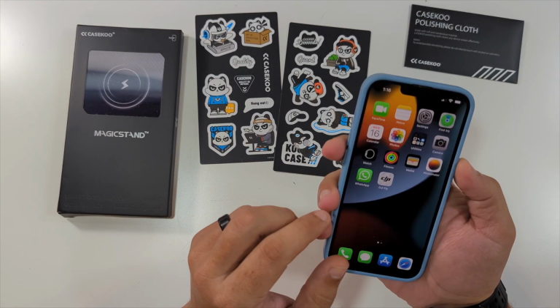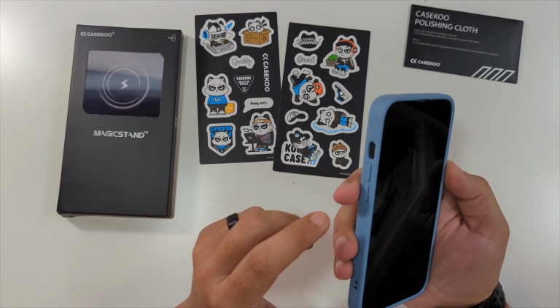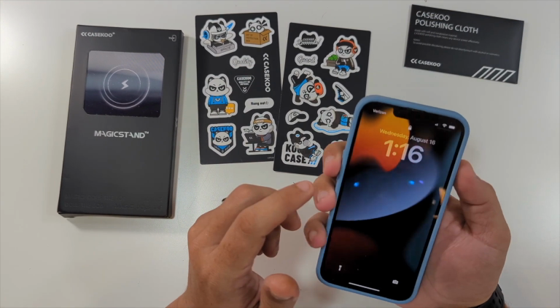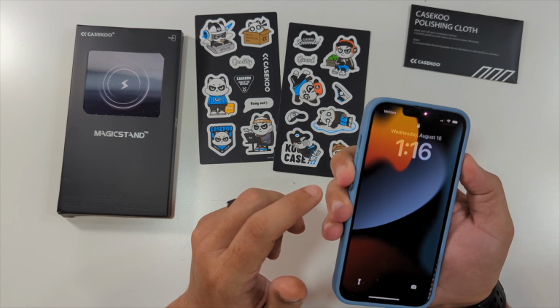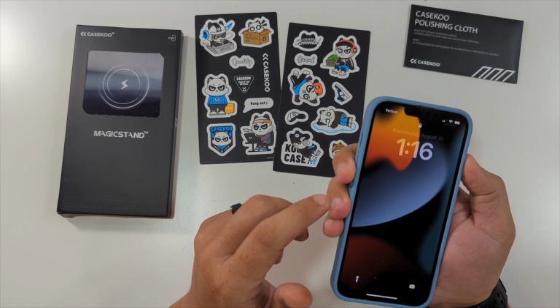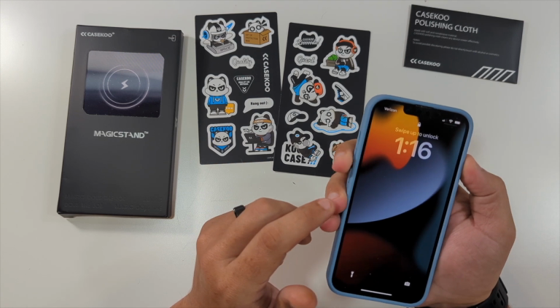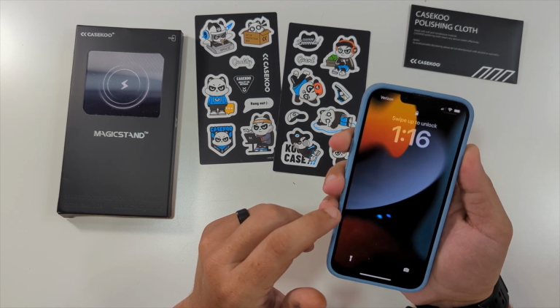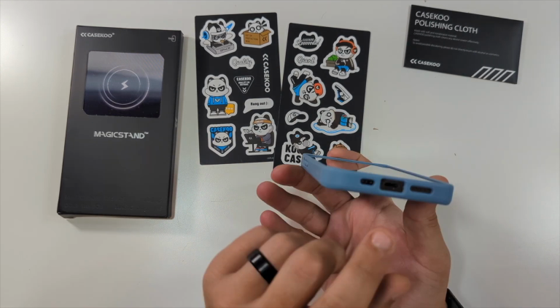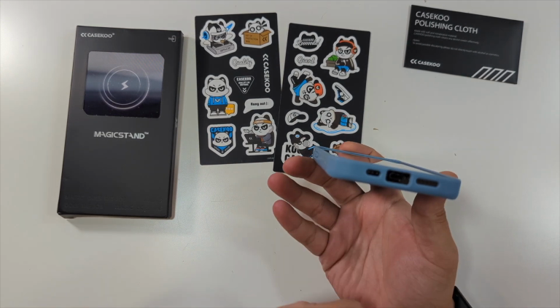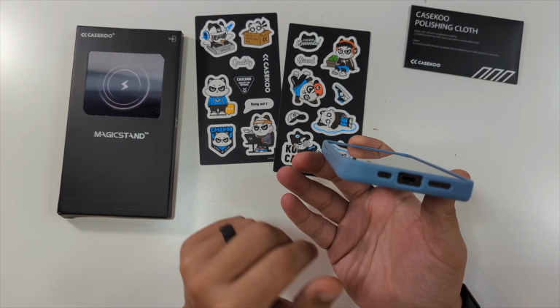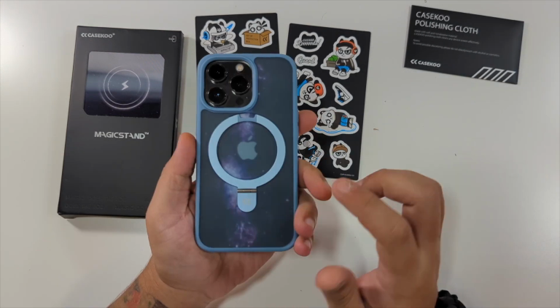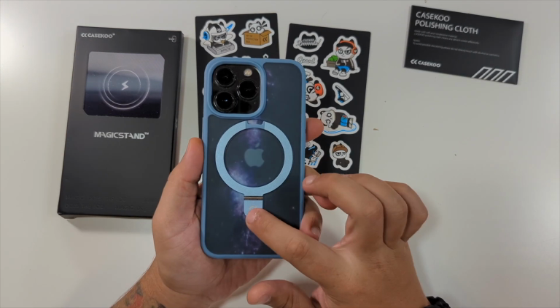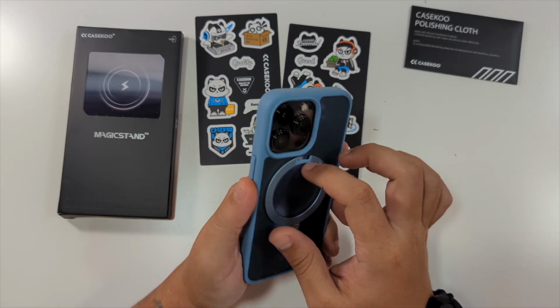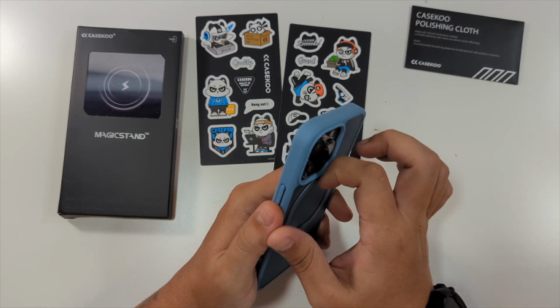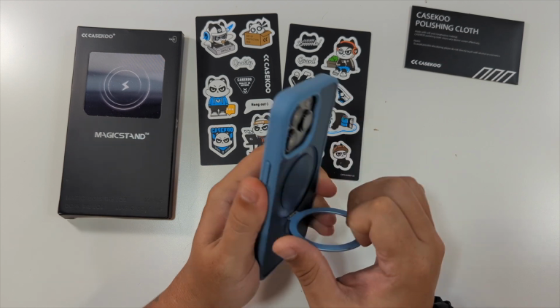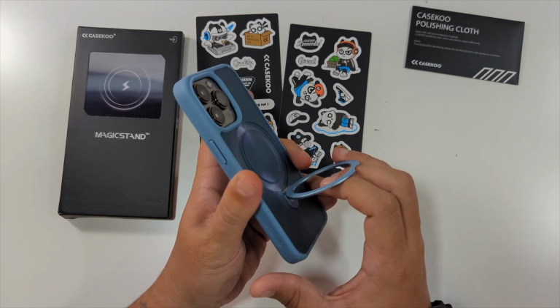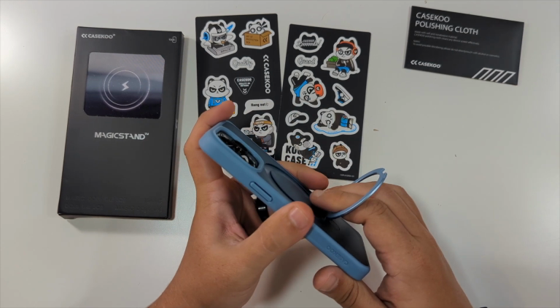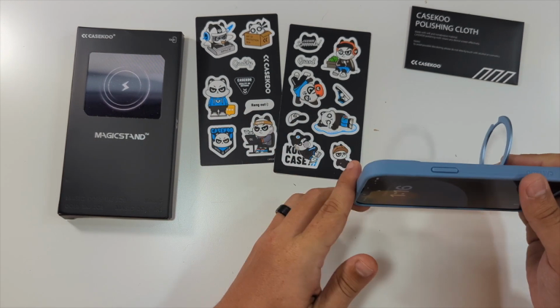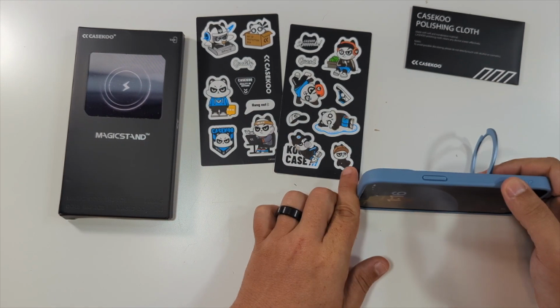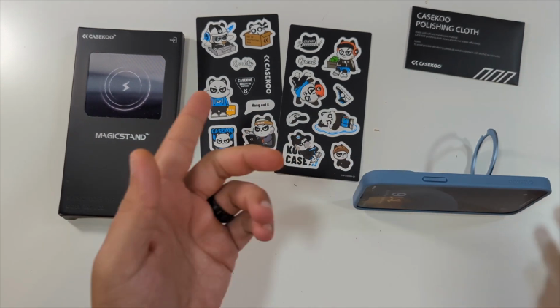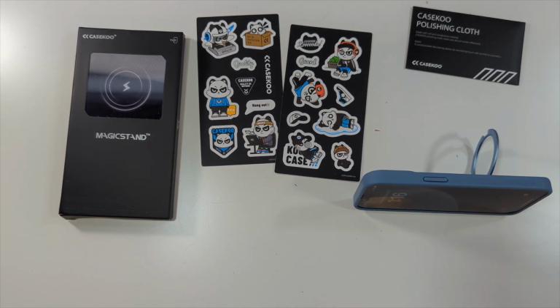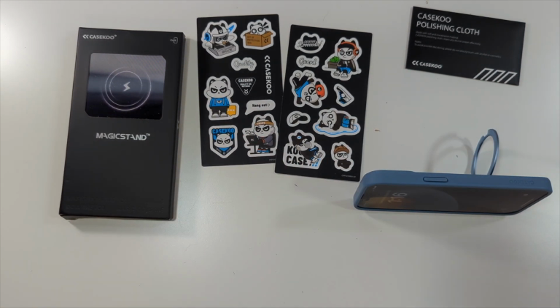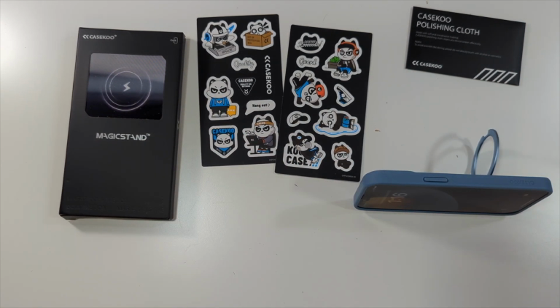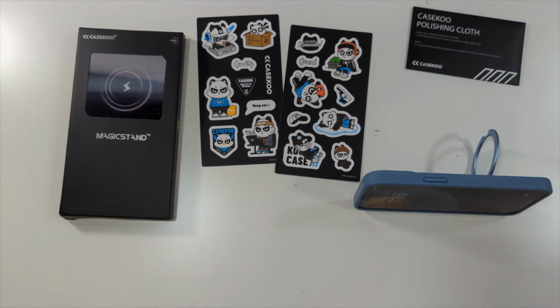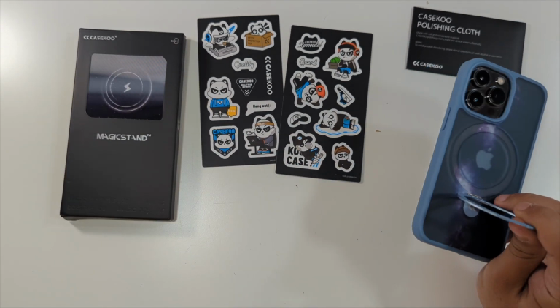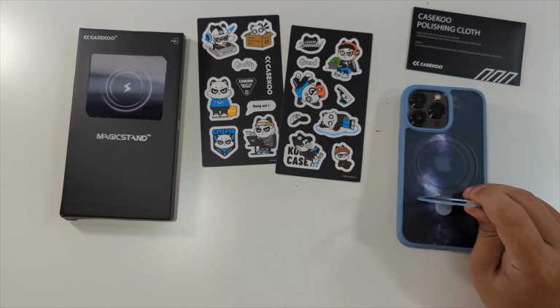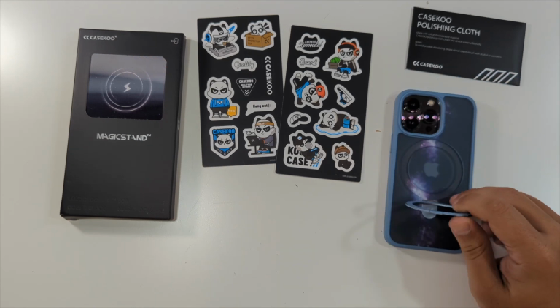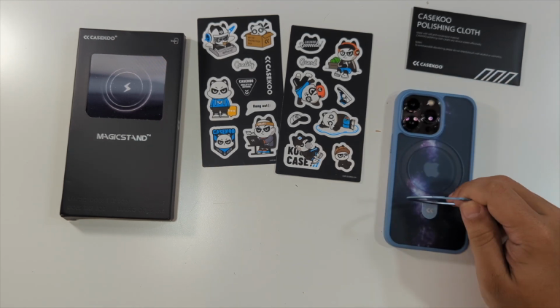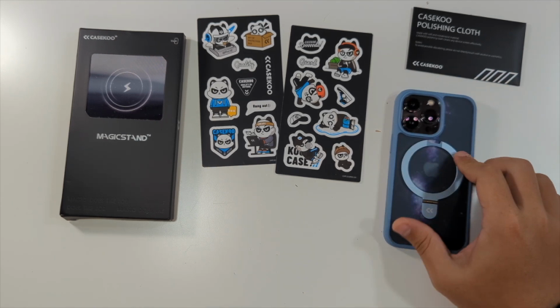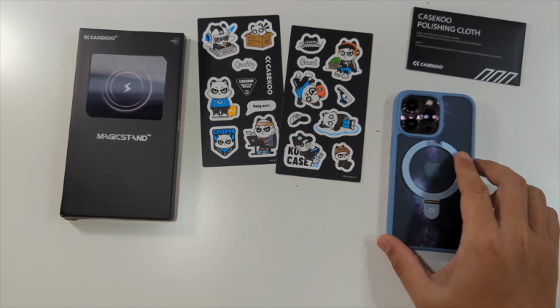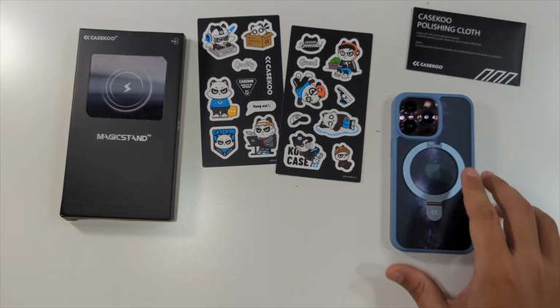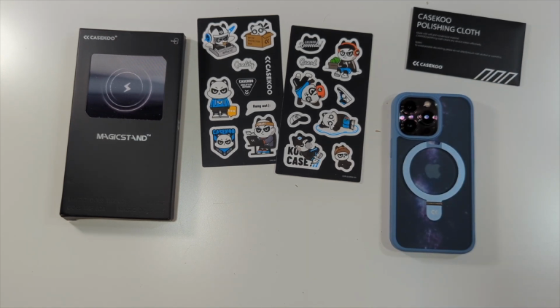All of your buttons line up nicely — volume rockers, etc. Speakers and charger port. And the coolest part is really this: you can literally go out to lunch and set your phone up and watch a video while you have your lunch. That'll do it for this magic stand phone case for my friends over at Case Coup.